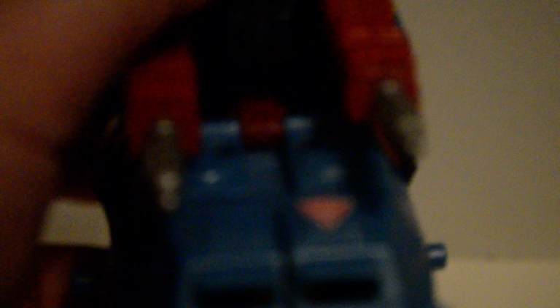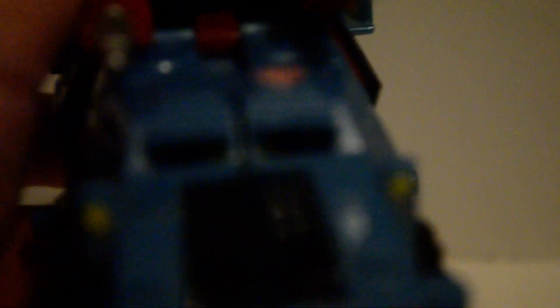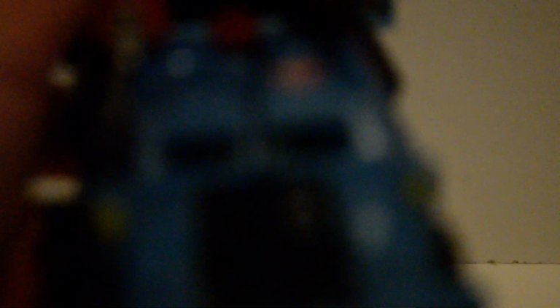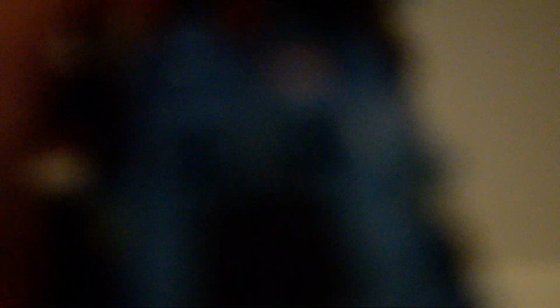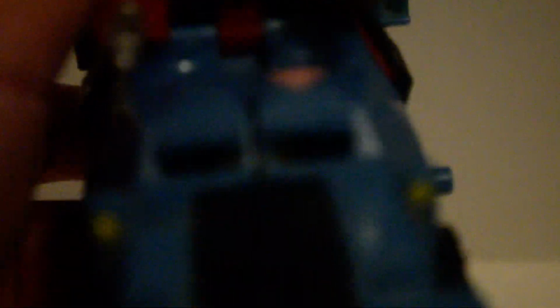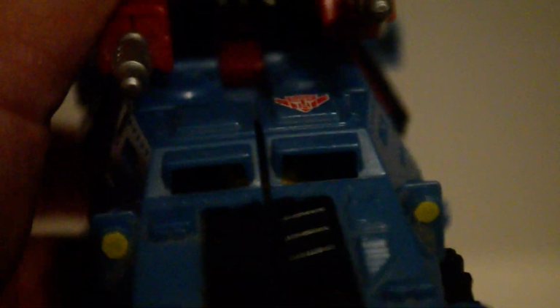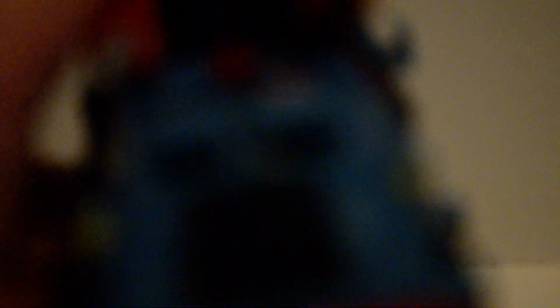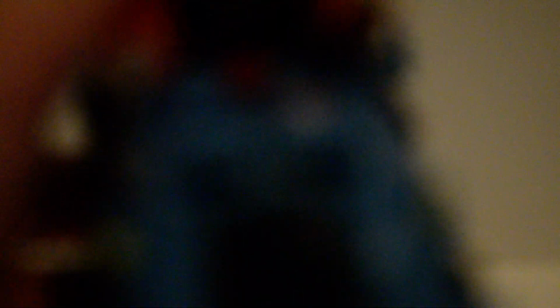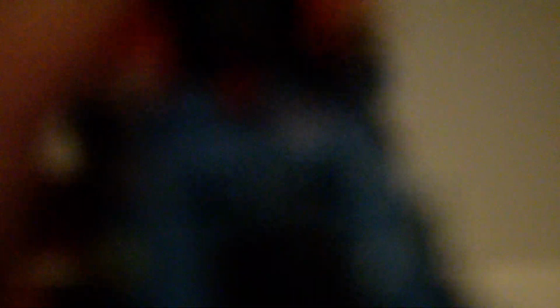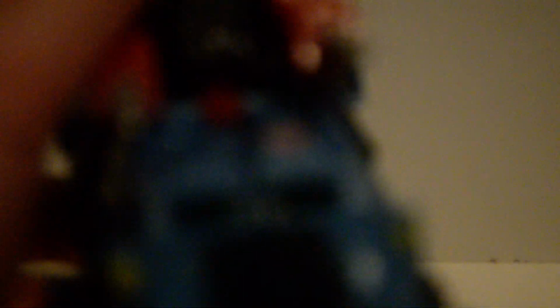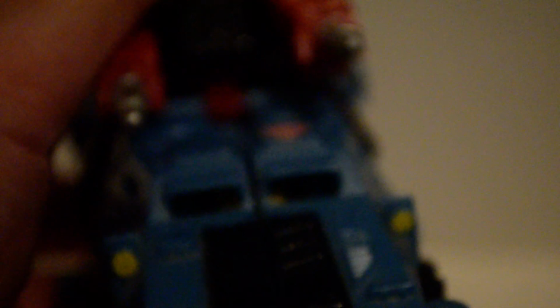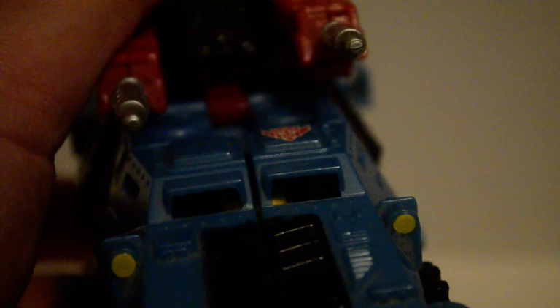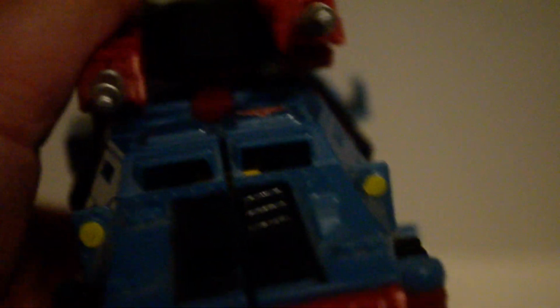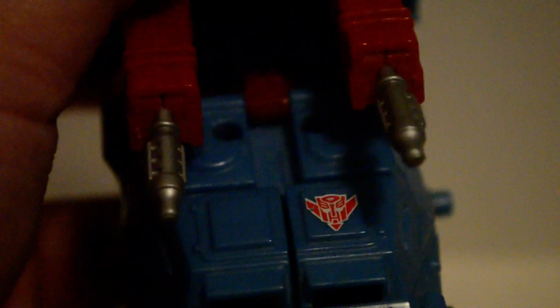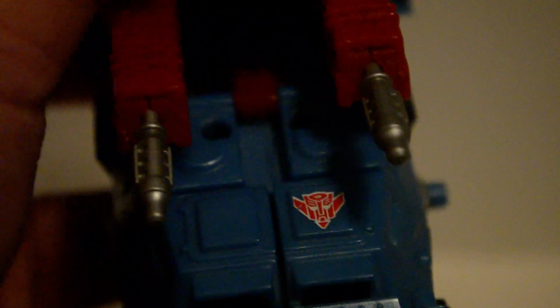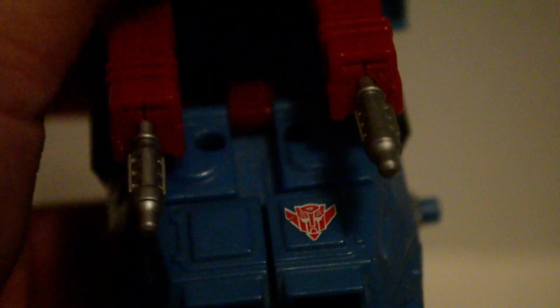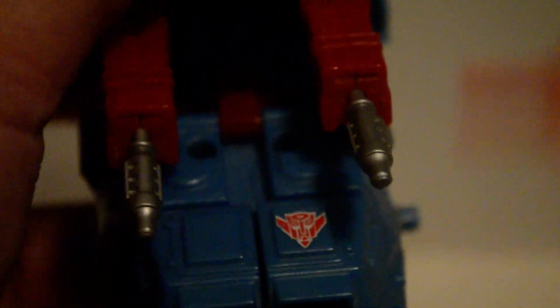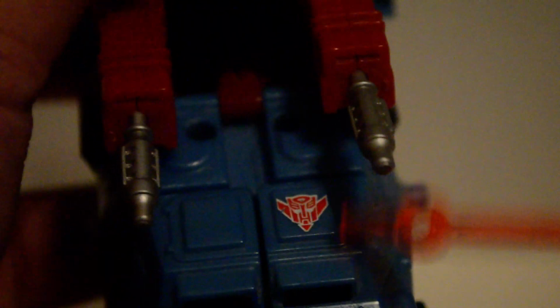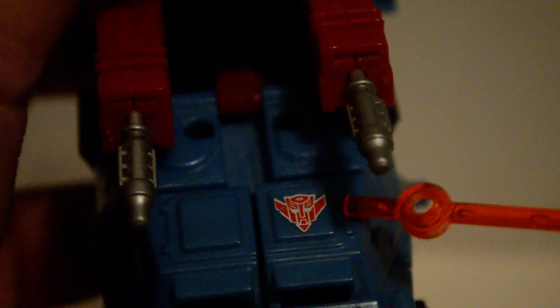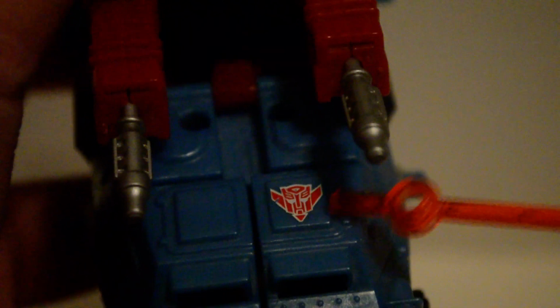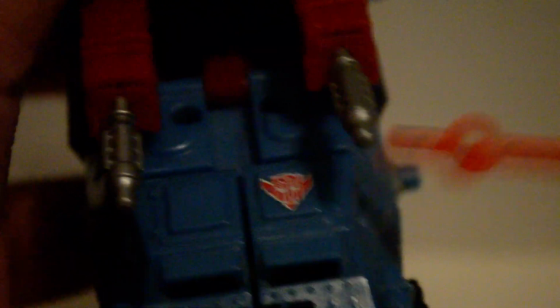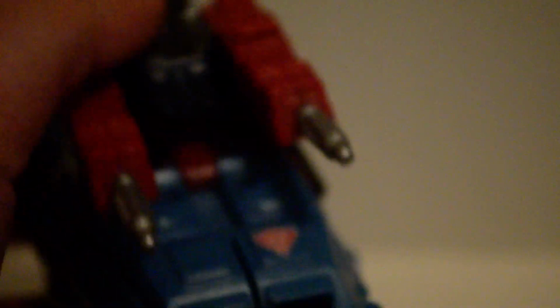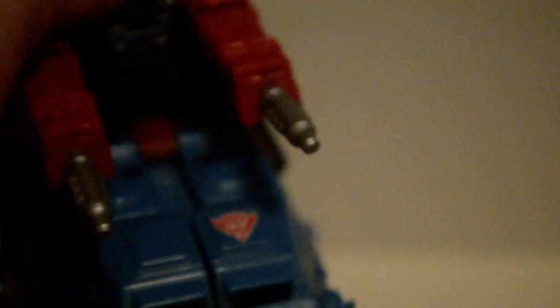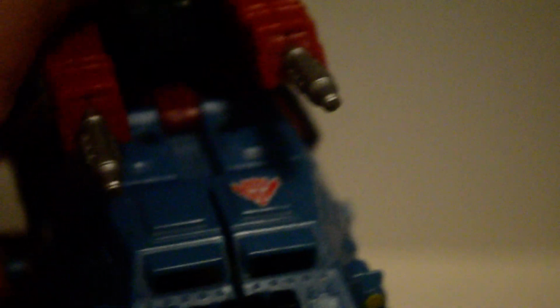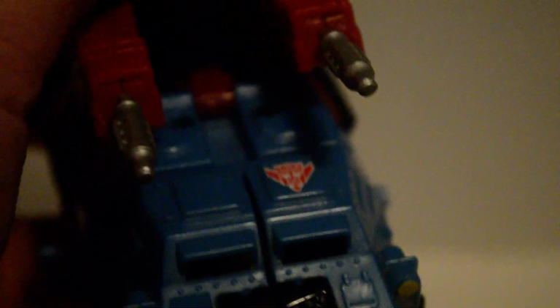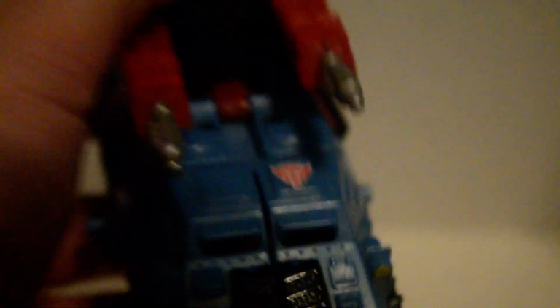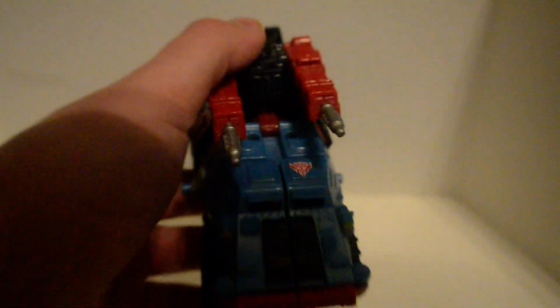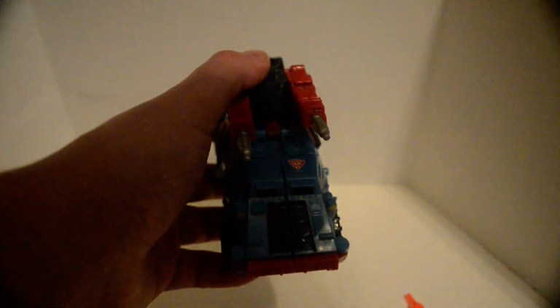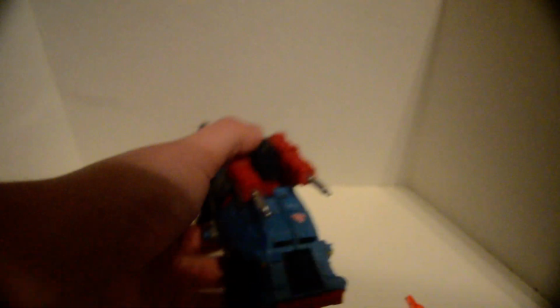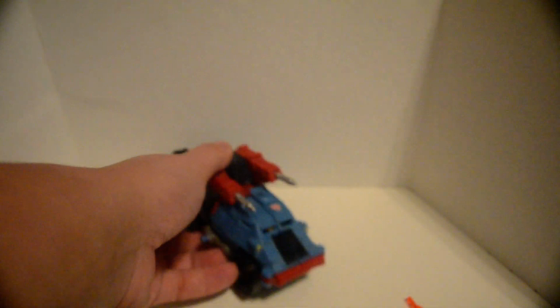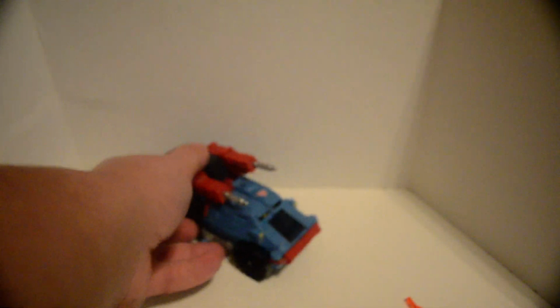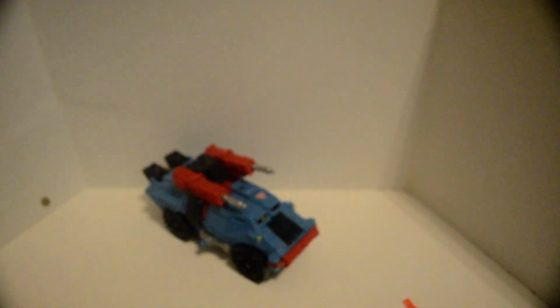Let me zoom in here so he can say hi from his own windshield. I do like this new Autobot logo here — reminds me of the Elite Guard logo from Animated, the Clone Prime.